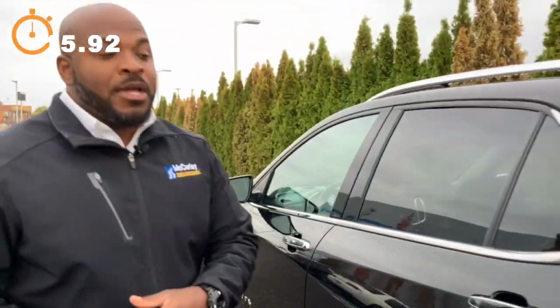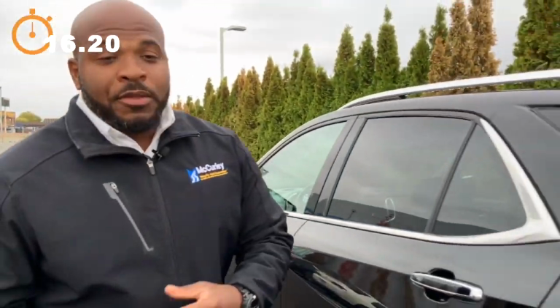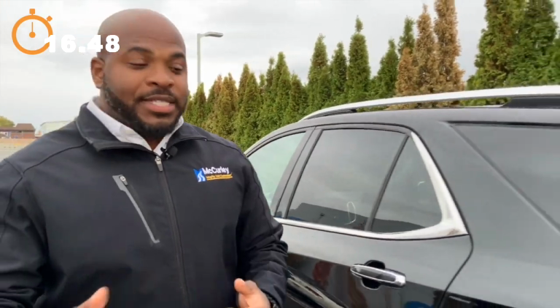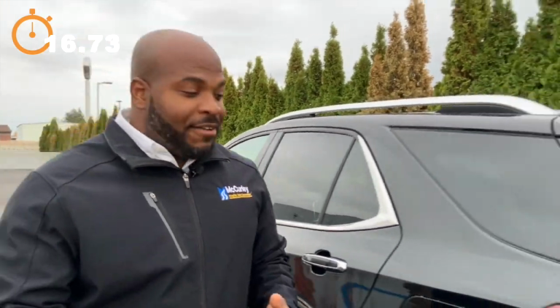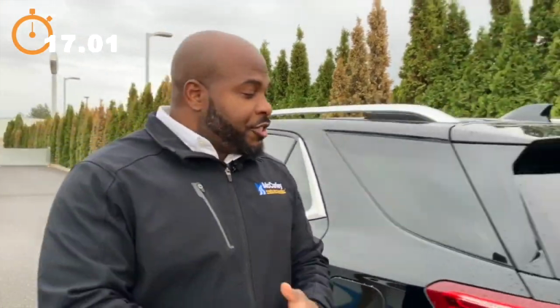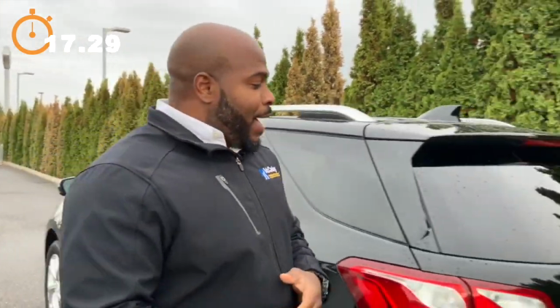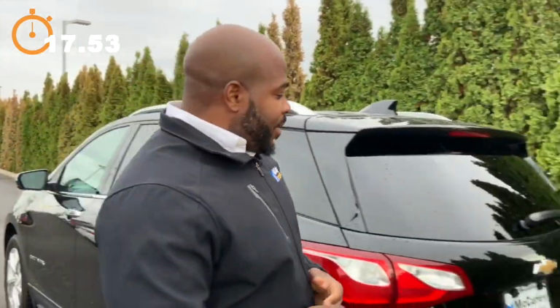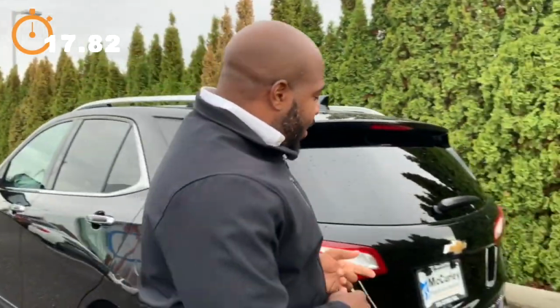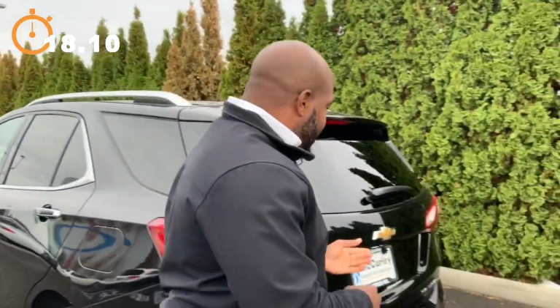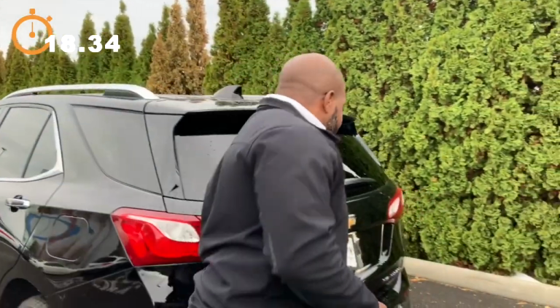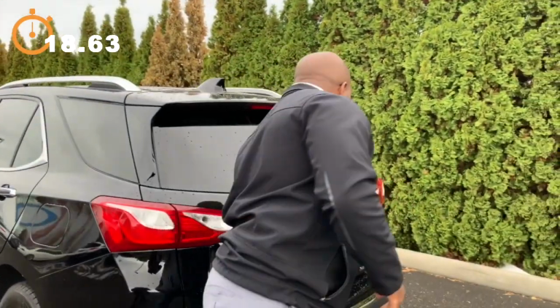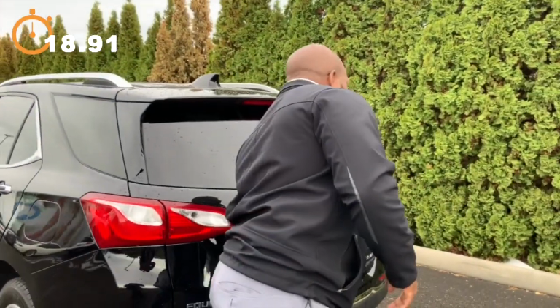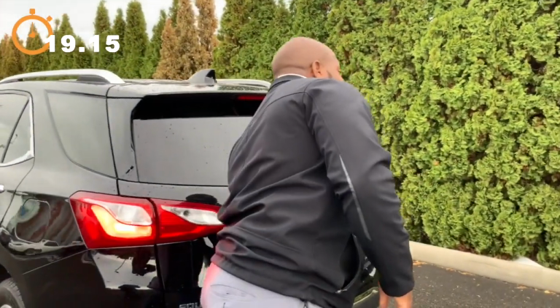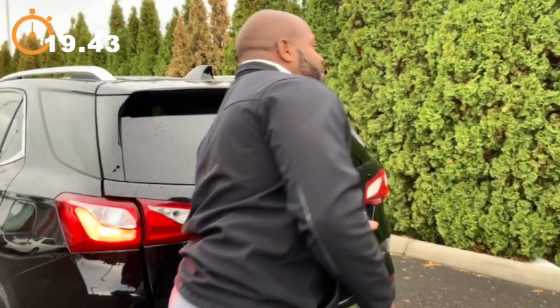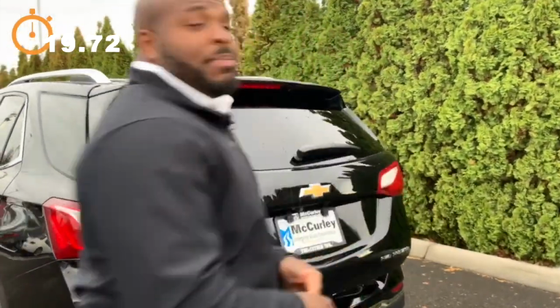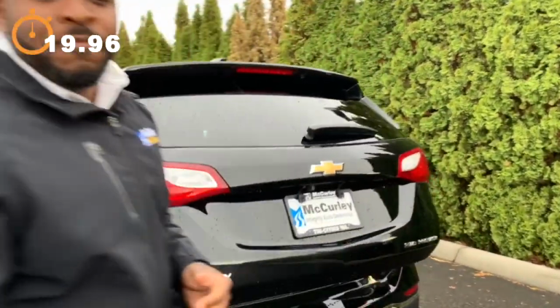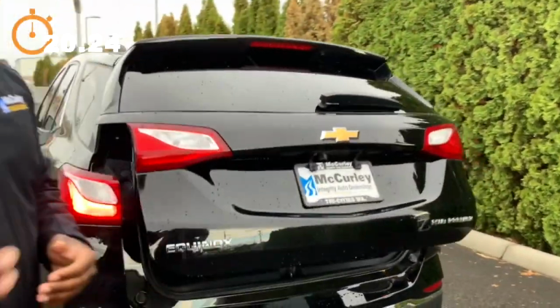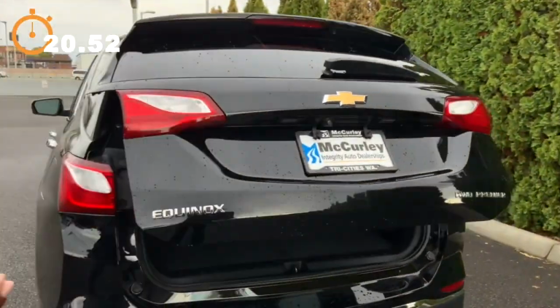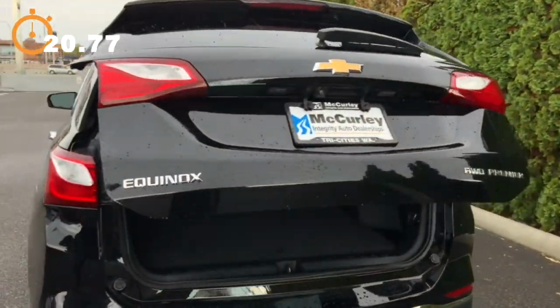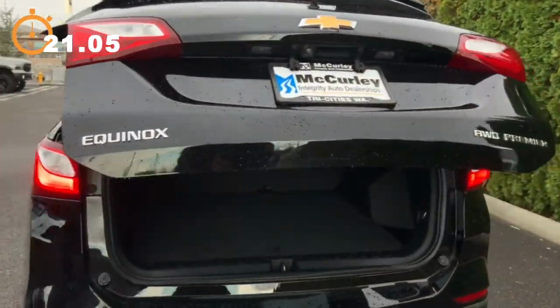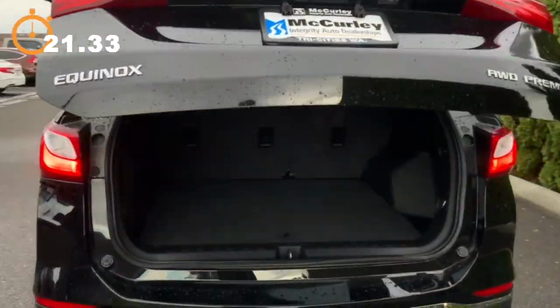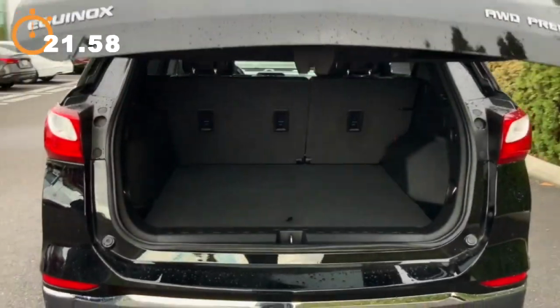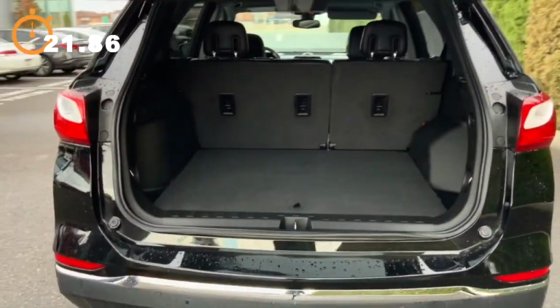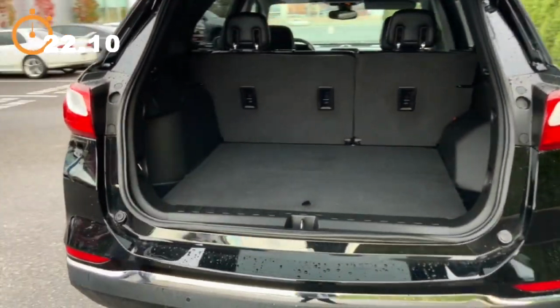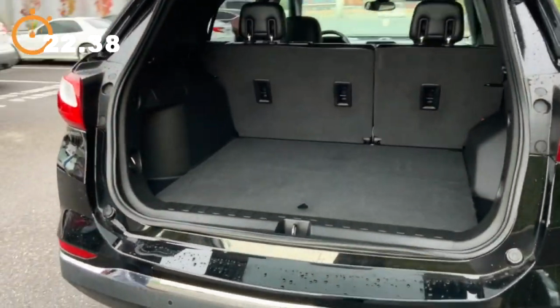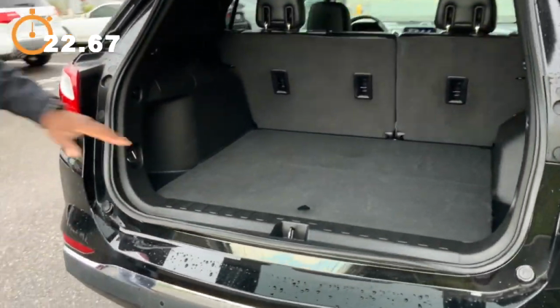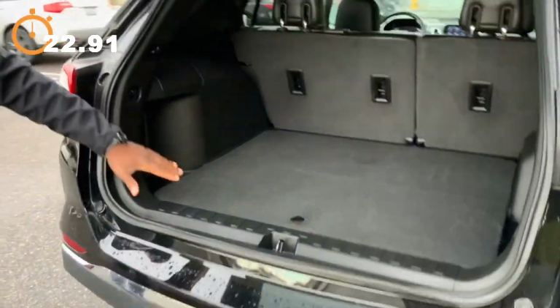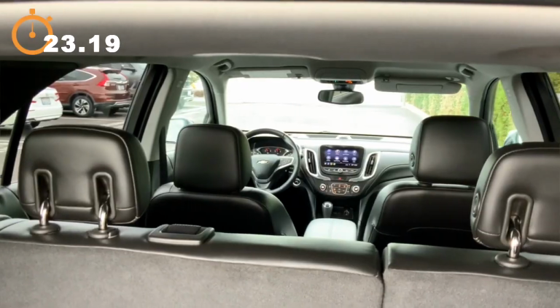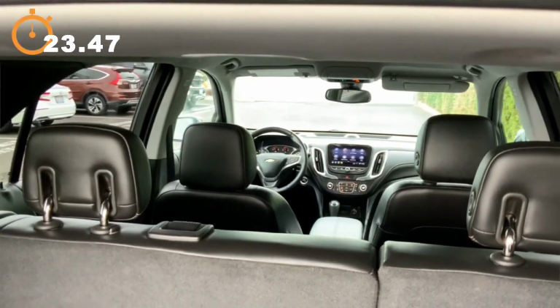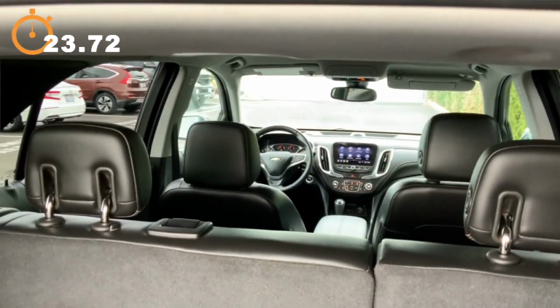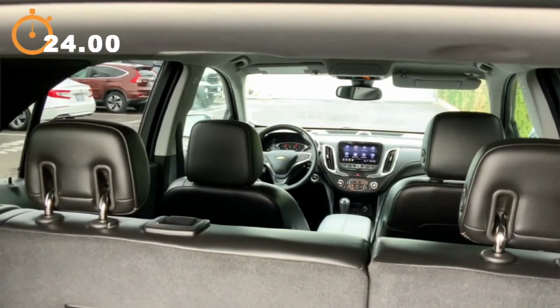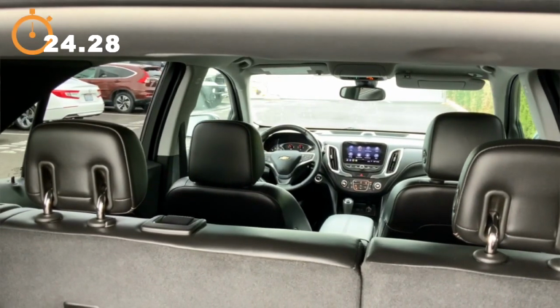On the back side, it features a power gate where pretty much it's the top of a button and you're inside your trunk. Also with a little bit of extra trunk space underneath.